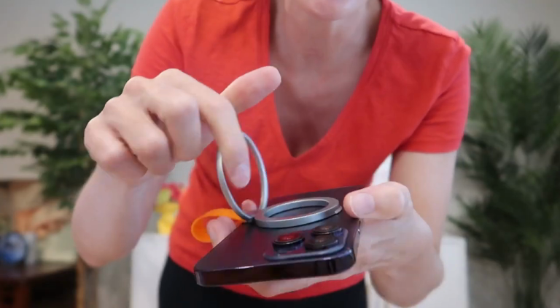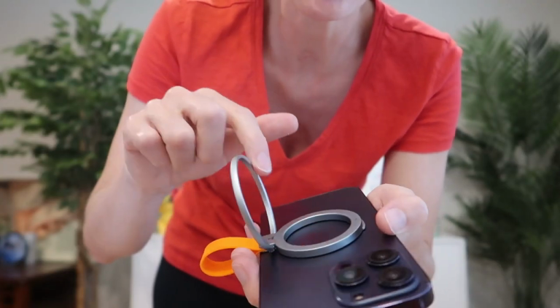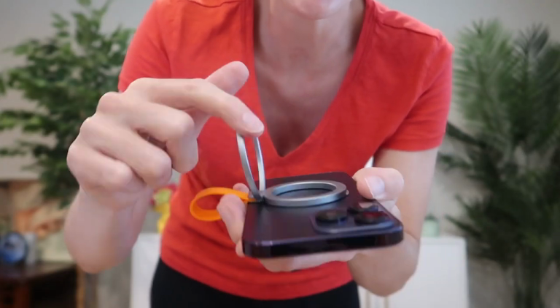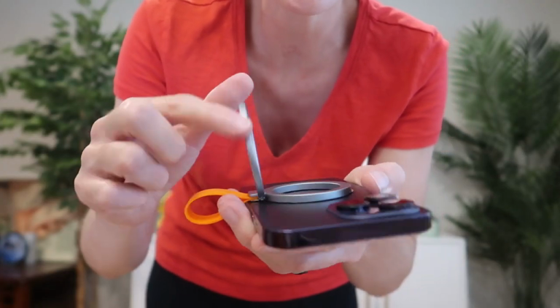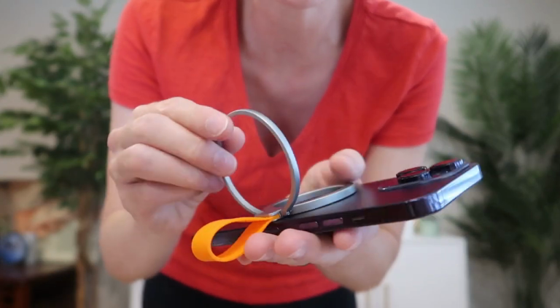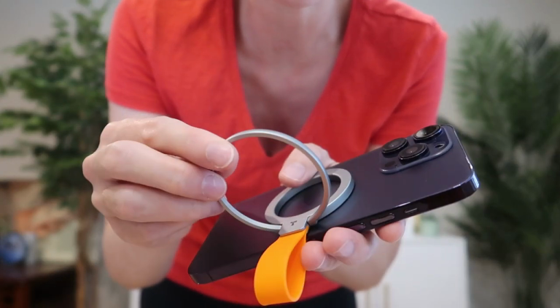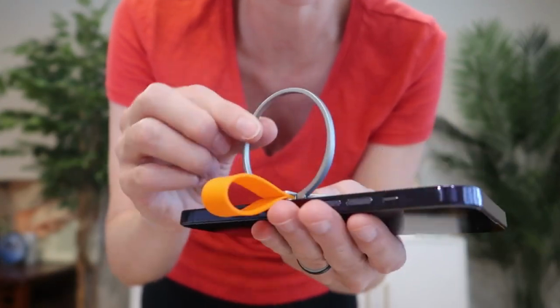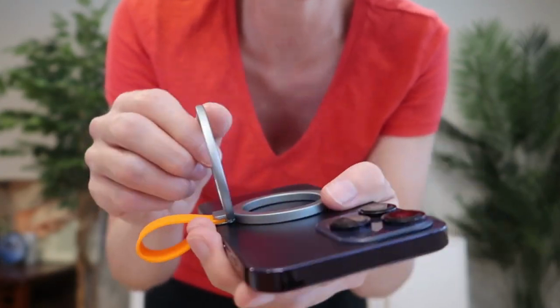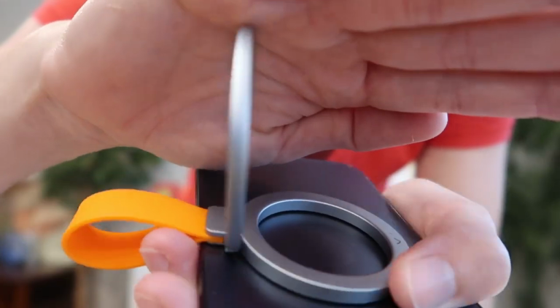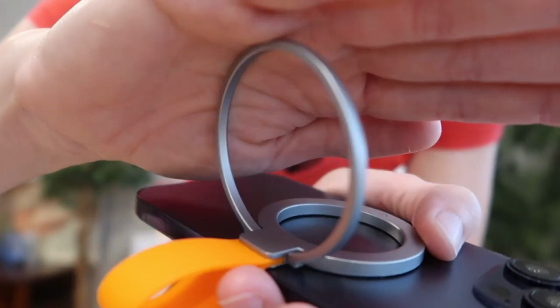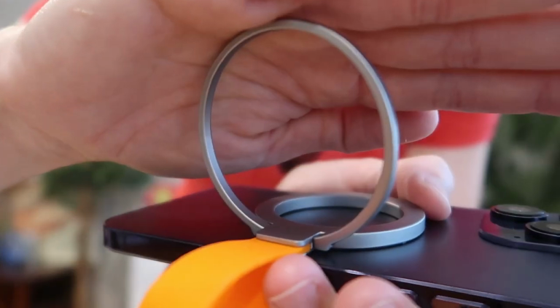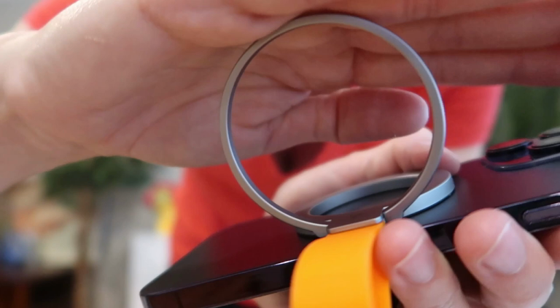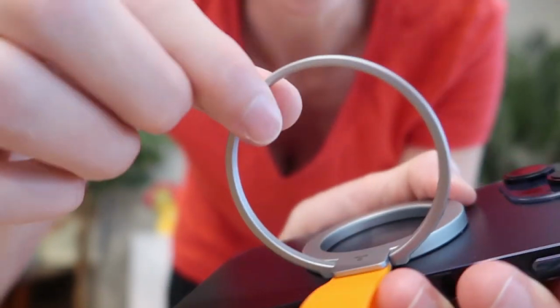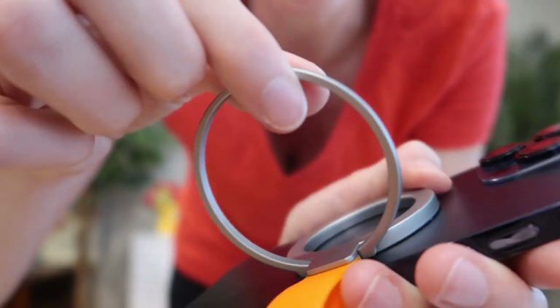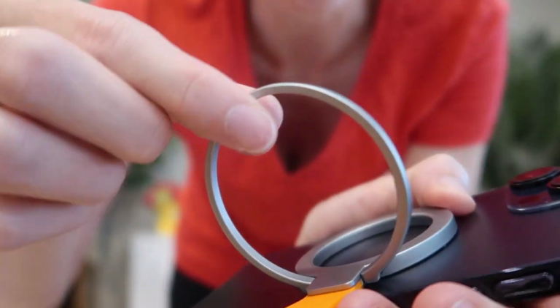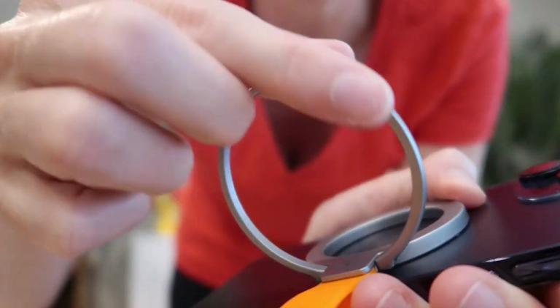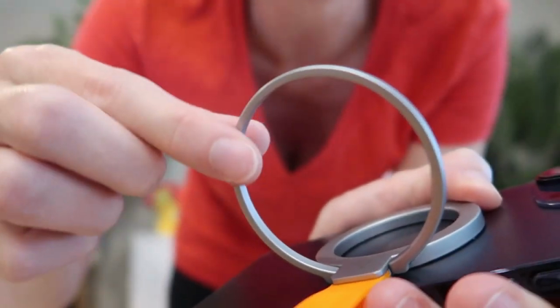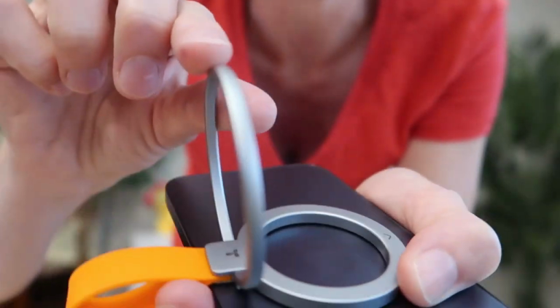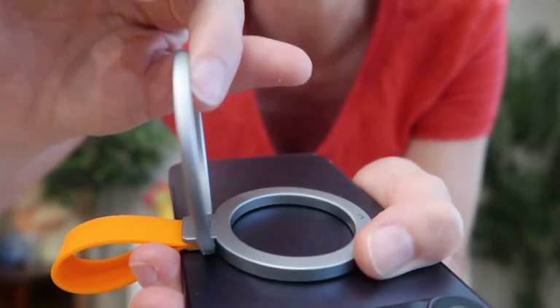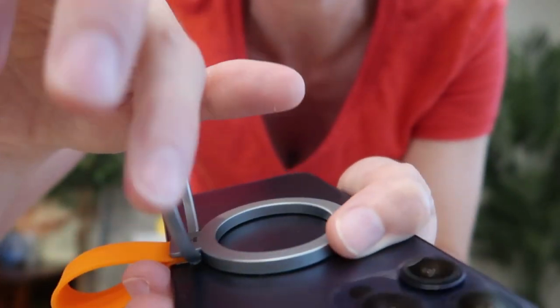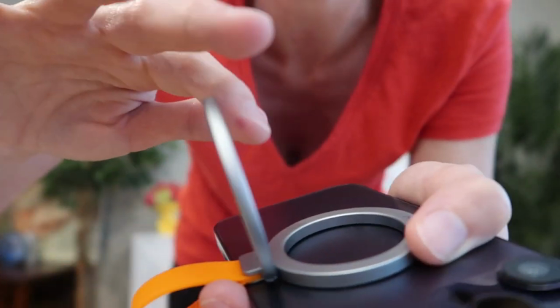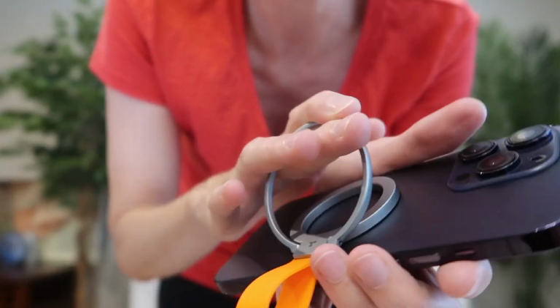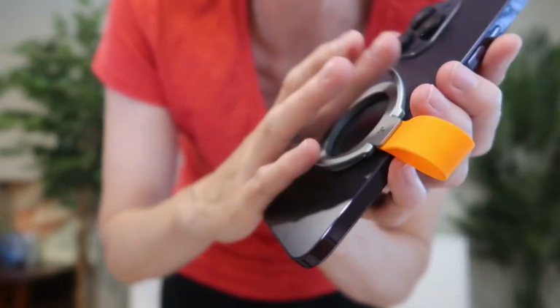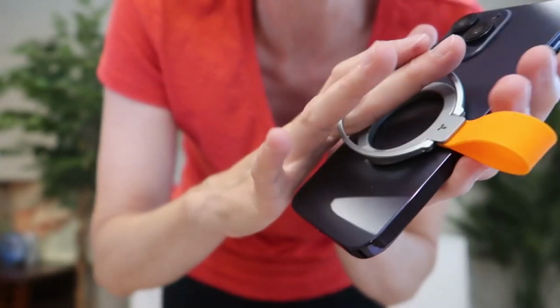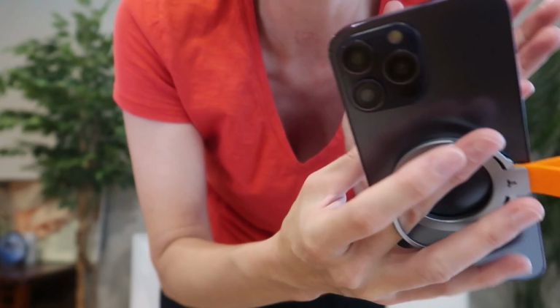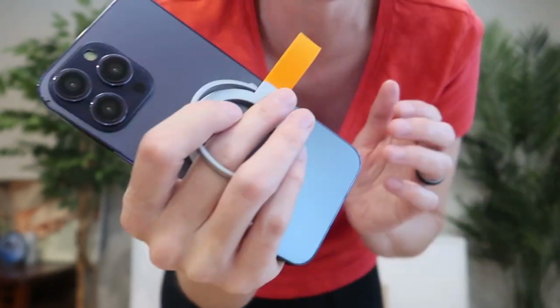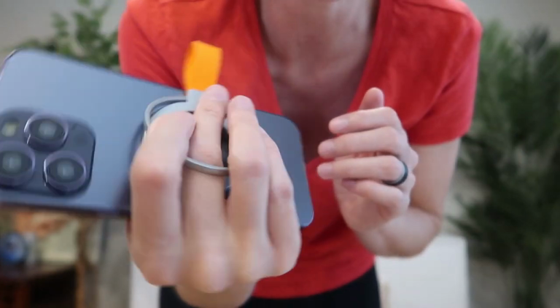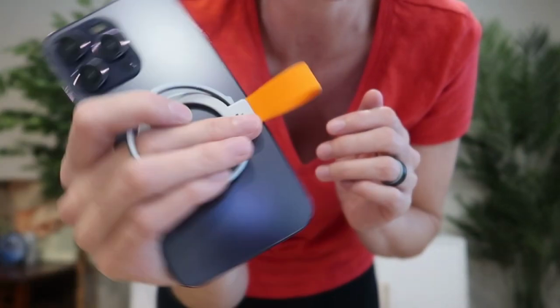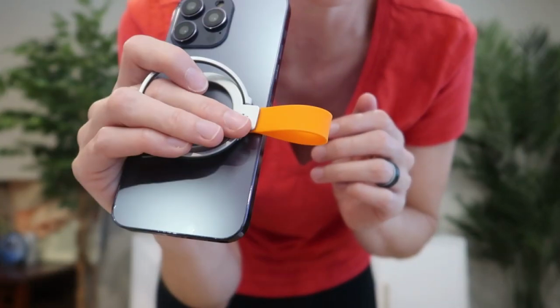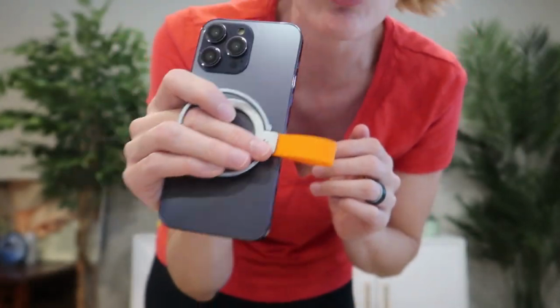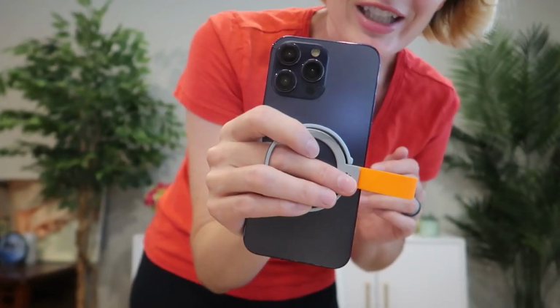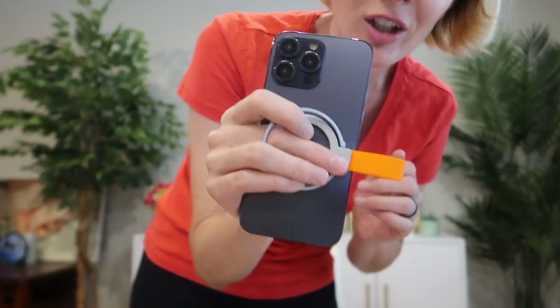Unlike other ring kickstands I've seen that come with cases, this one is really smooth — it's not sharp. Everything has smooth, rounded edges, so it's really comfortable to hold. Nothing is hurting your finger. It's really nice looking.